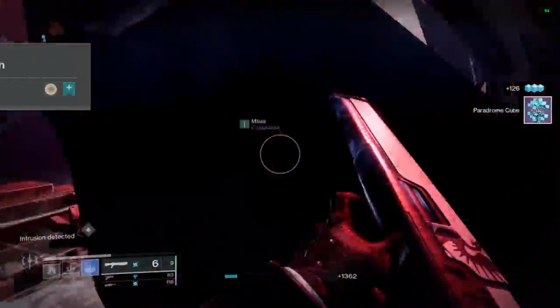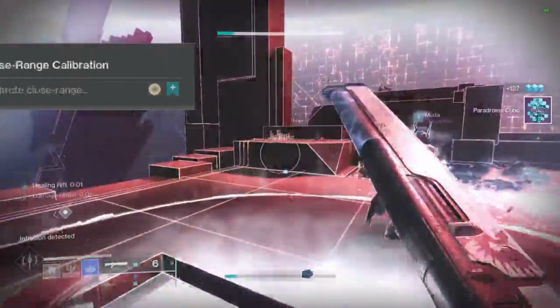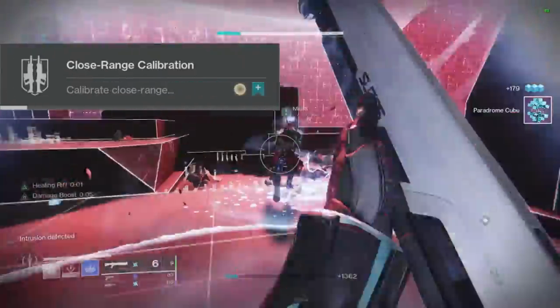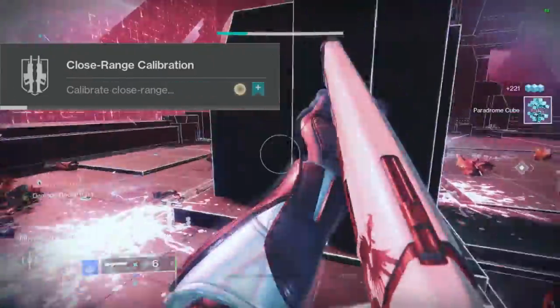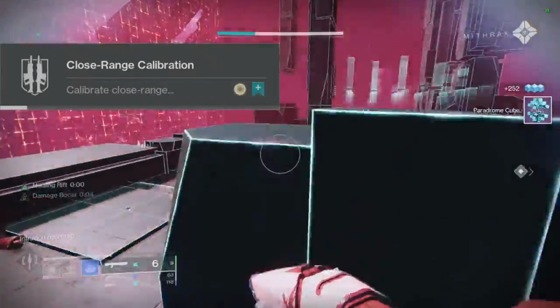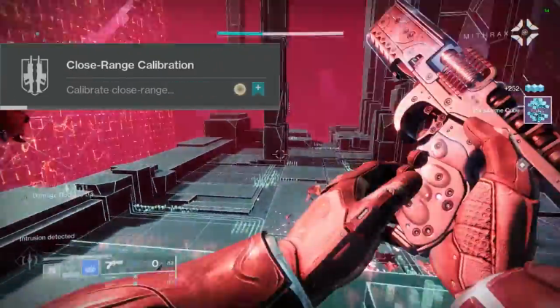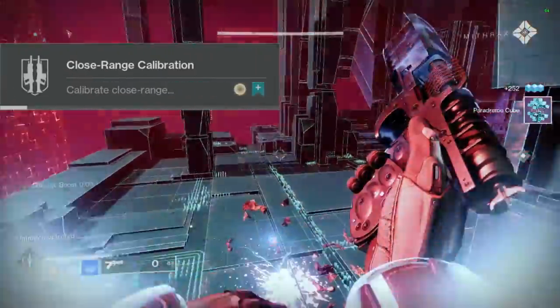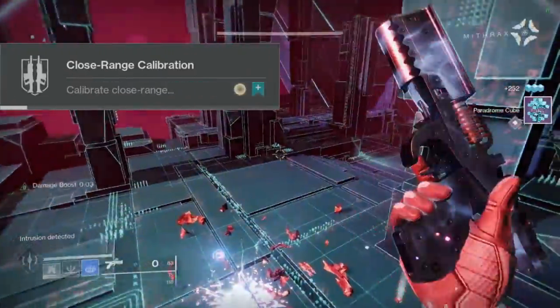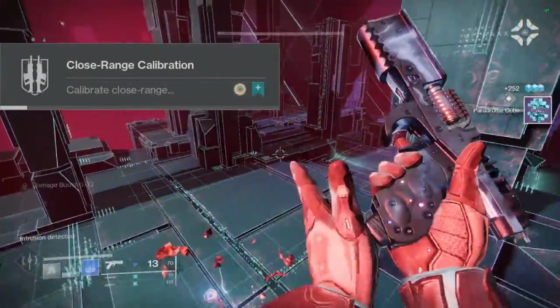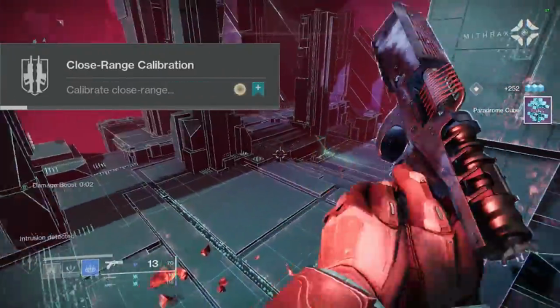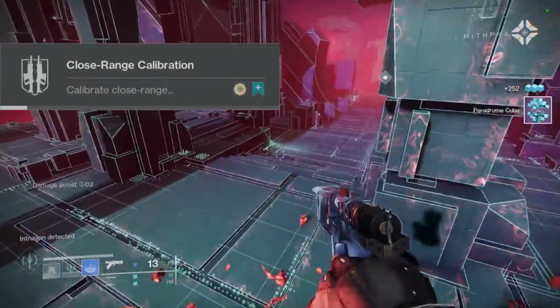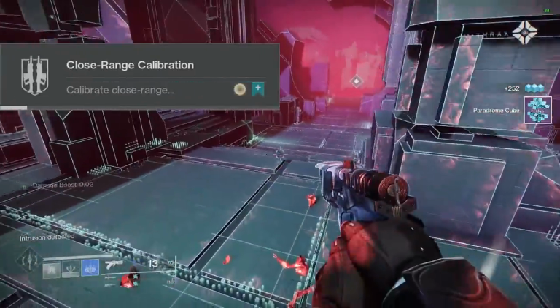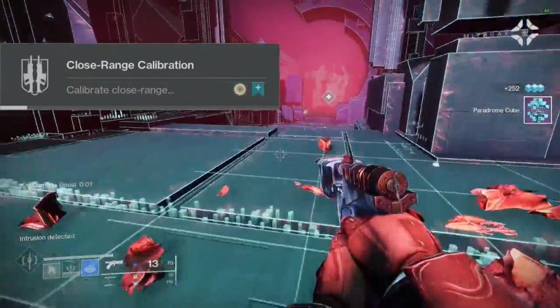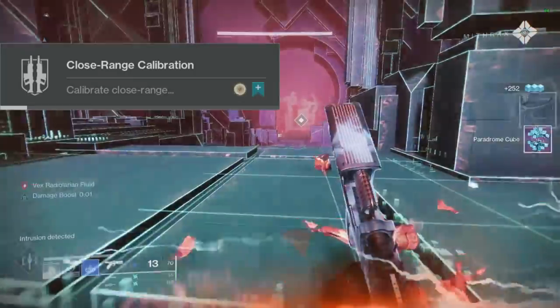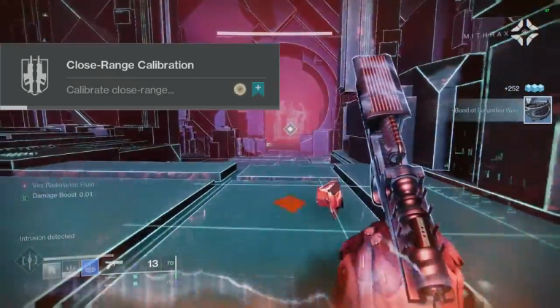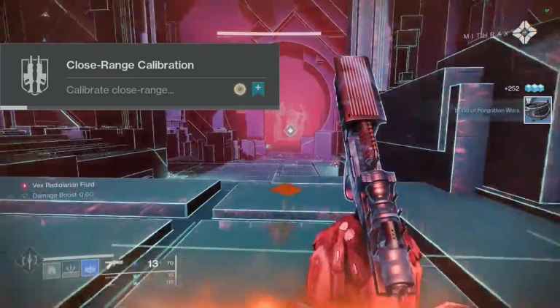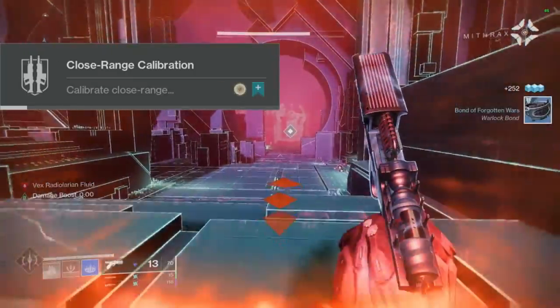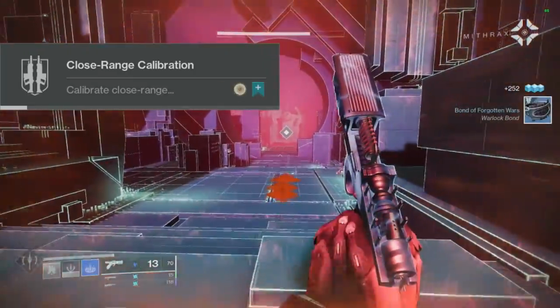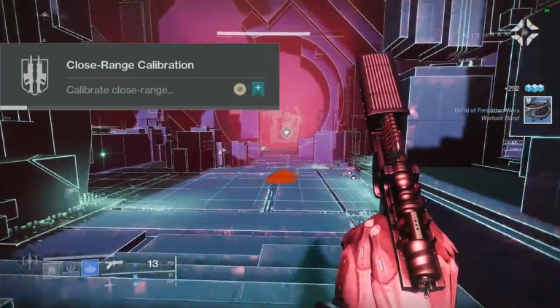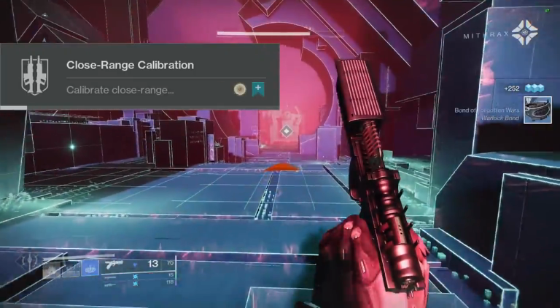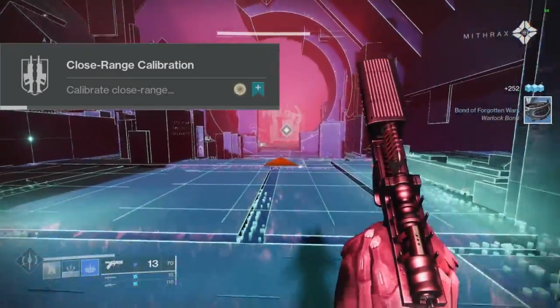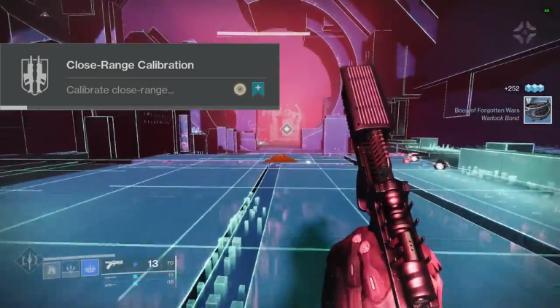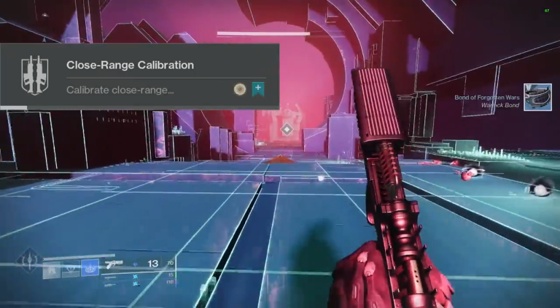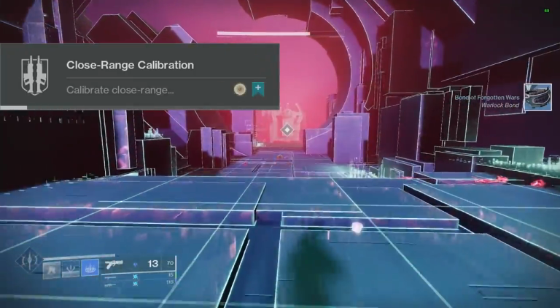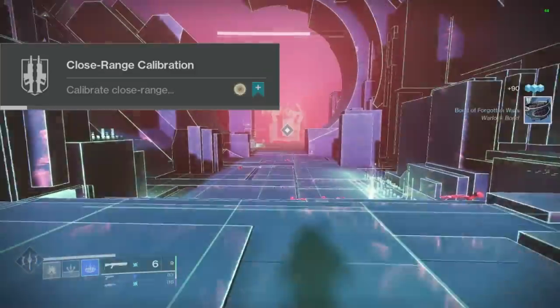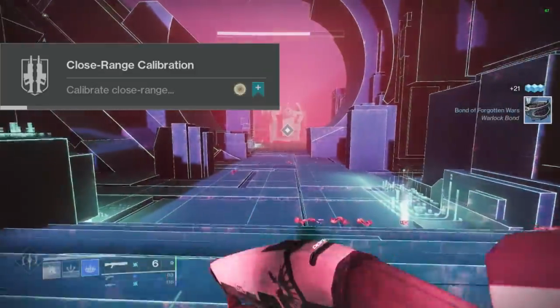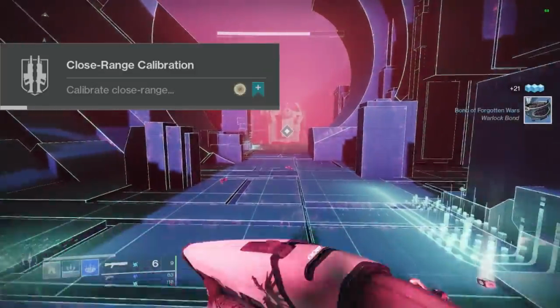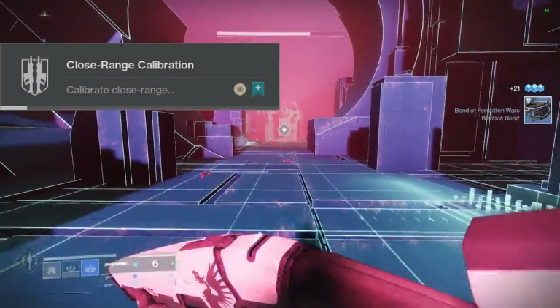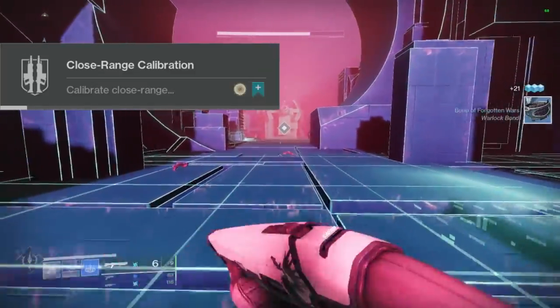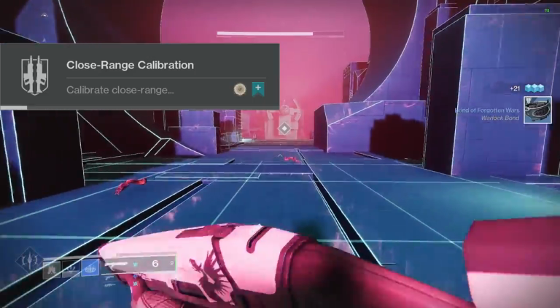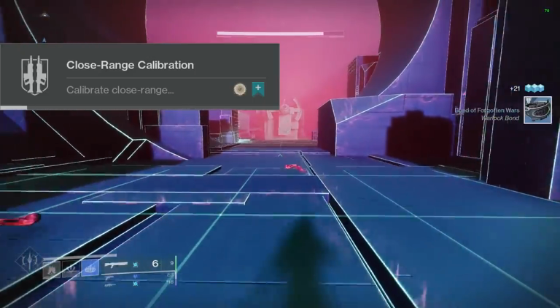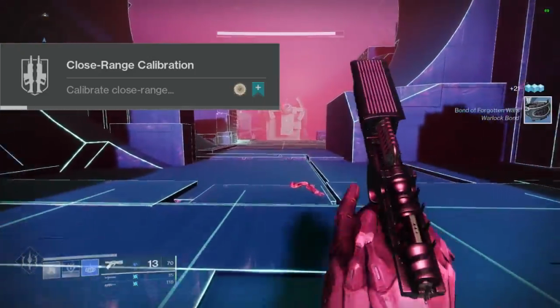At number 7 we have Close Range Calibration. Calibrate close range weapons — sidearms, SMGs, shotguns, and swords — on Europa. Bonus progress for rapidly defeating targets. This gives you extra large XP and some Bright Dust.